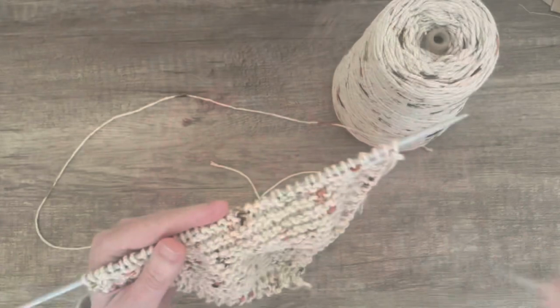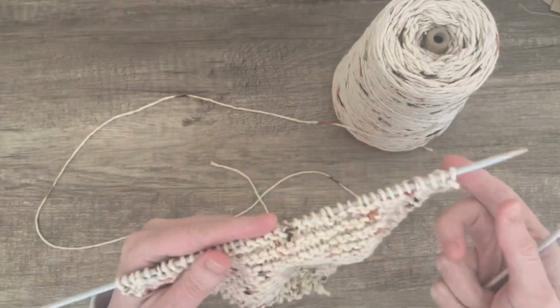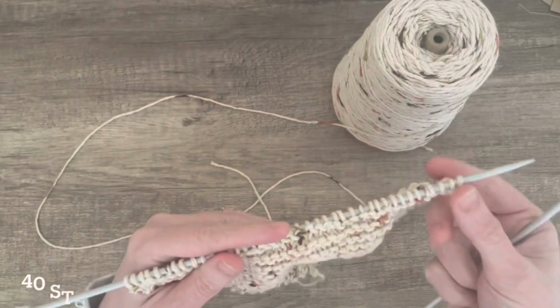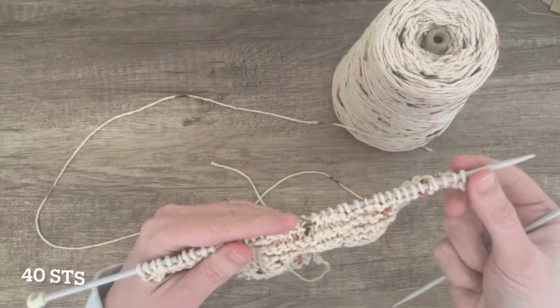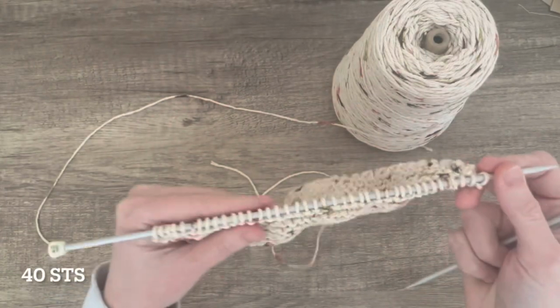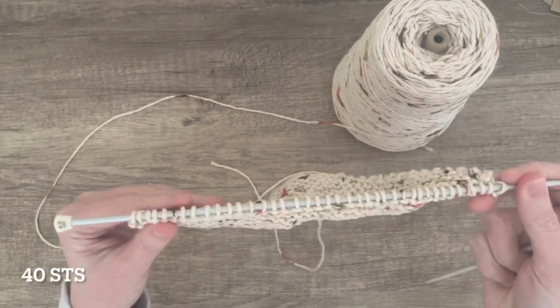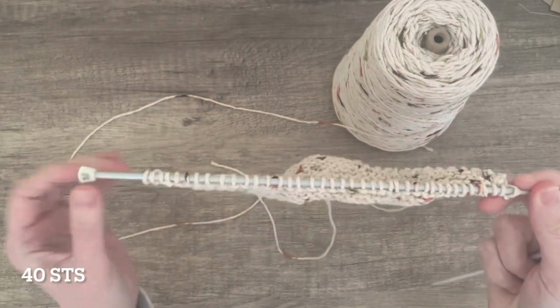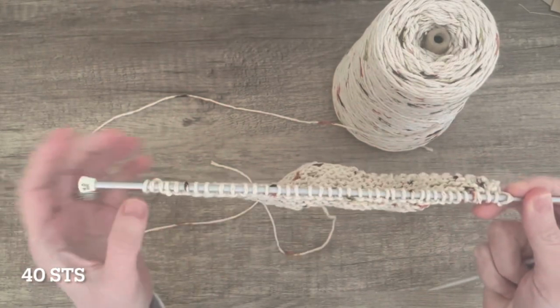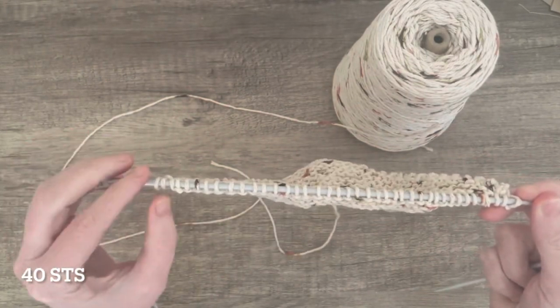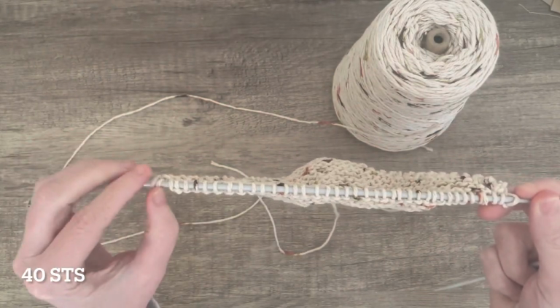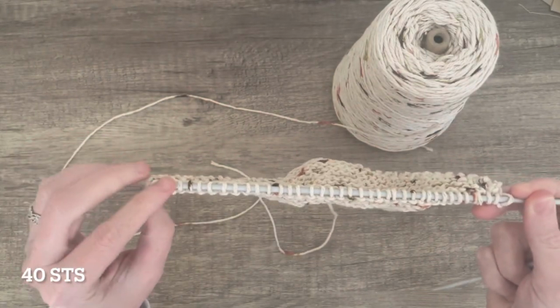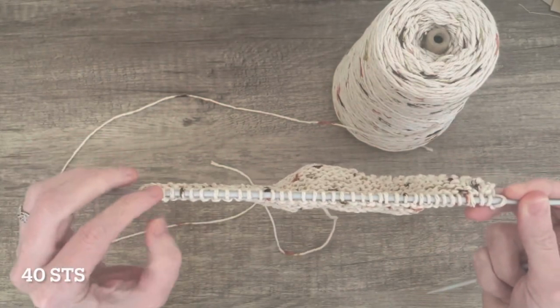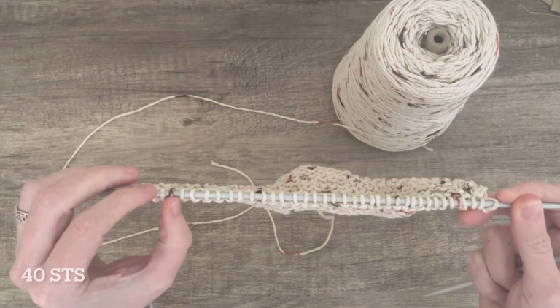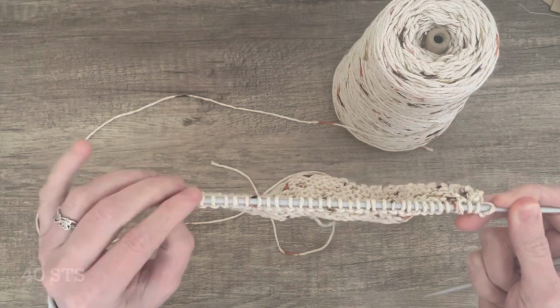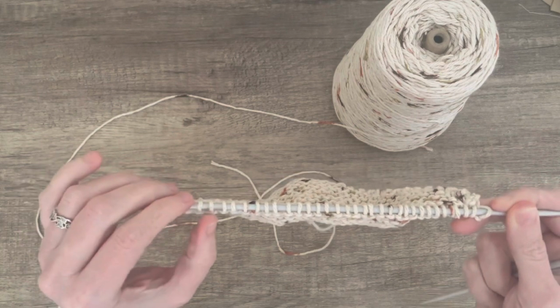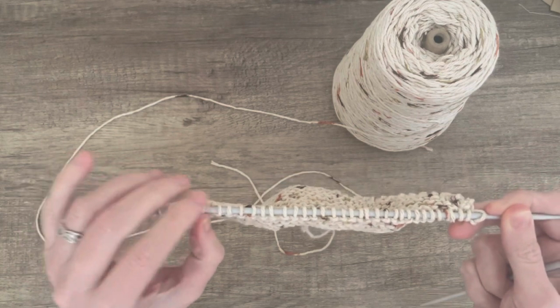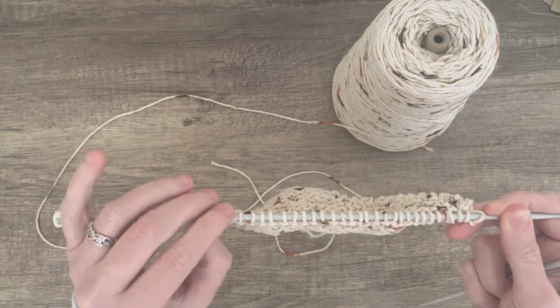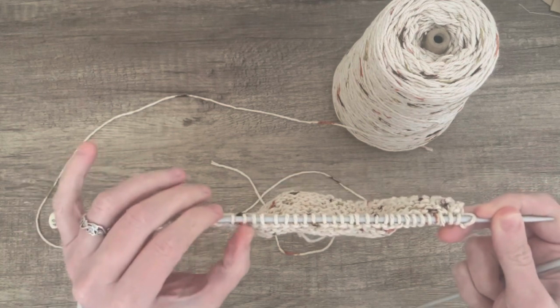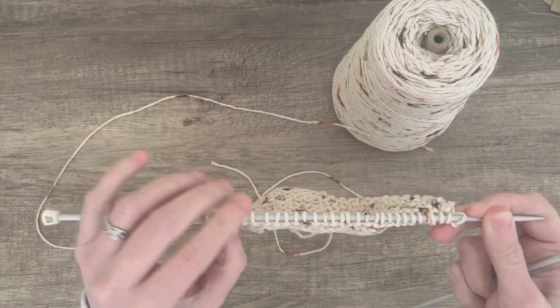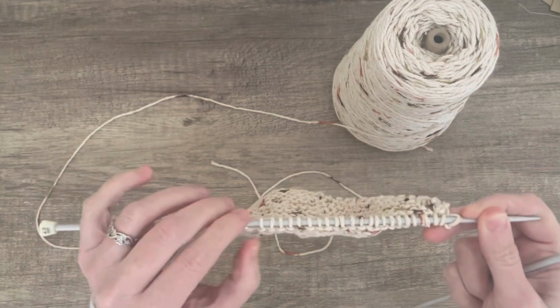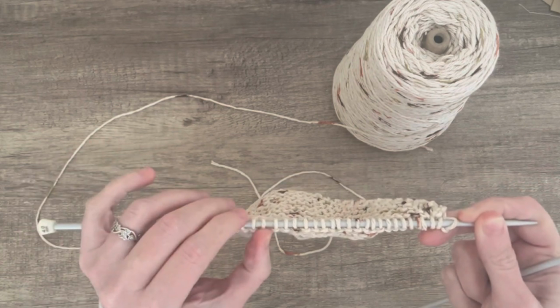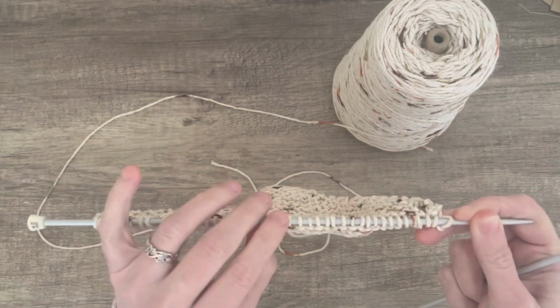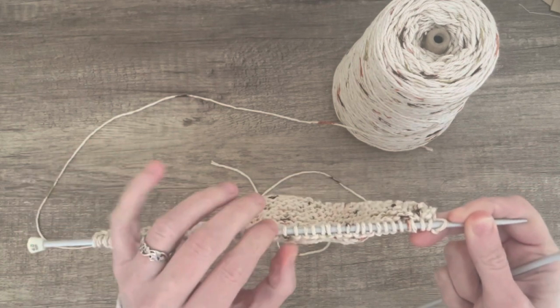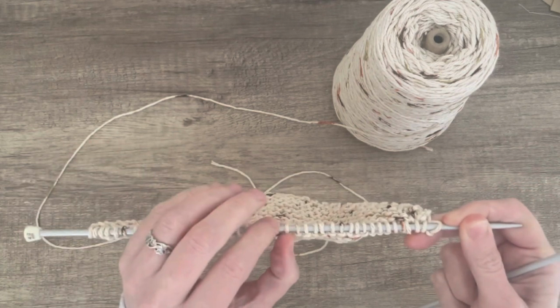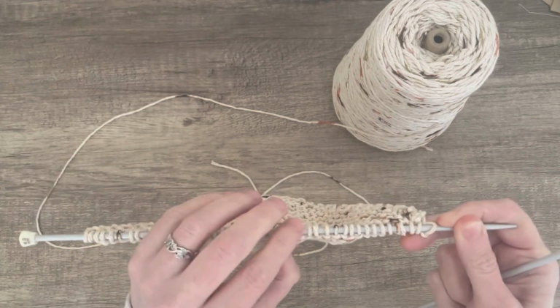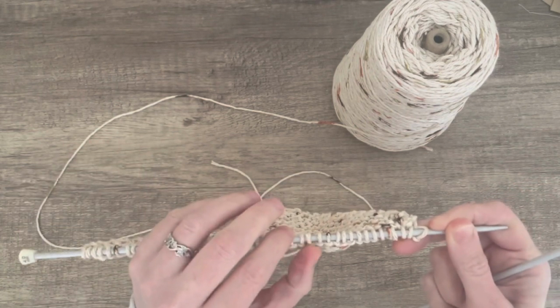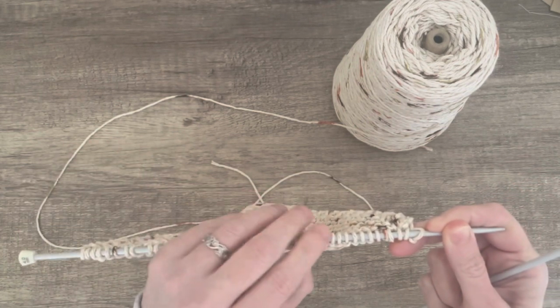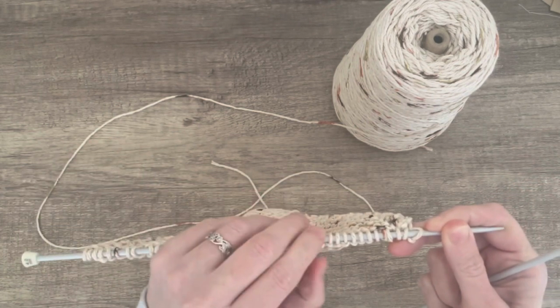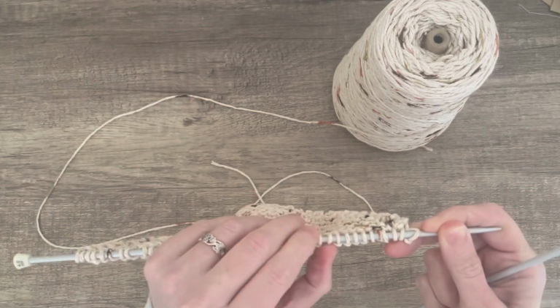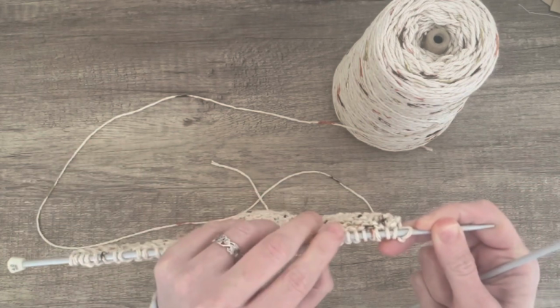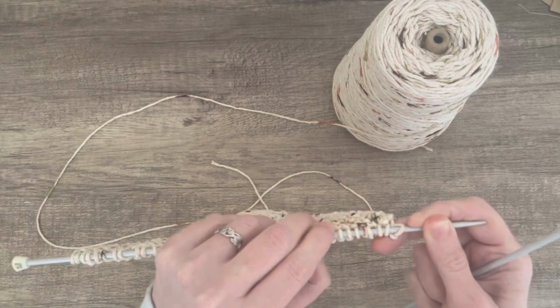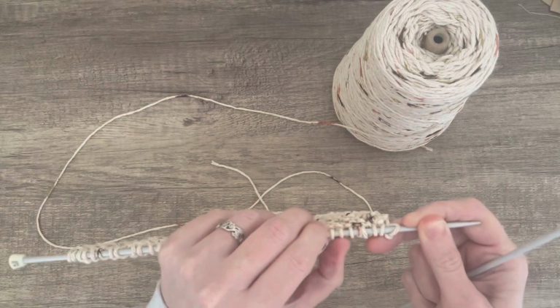Now I have got to halfway. I have got 40 stitches on my needle, and I am going to start my decrease rows.